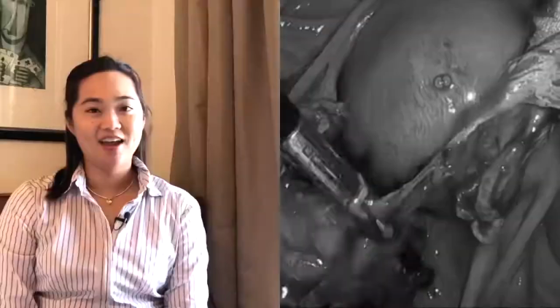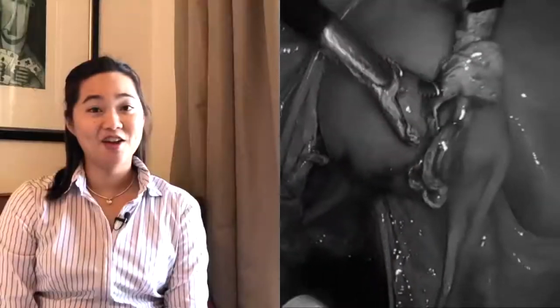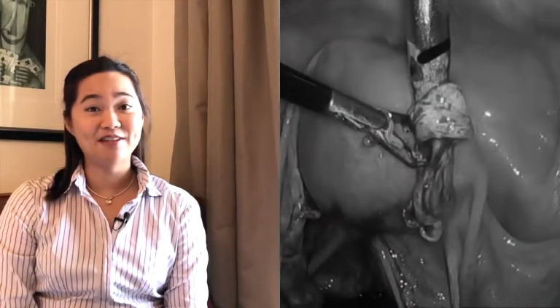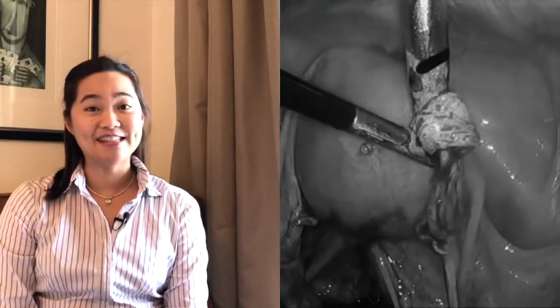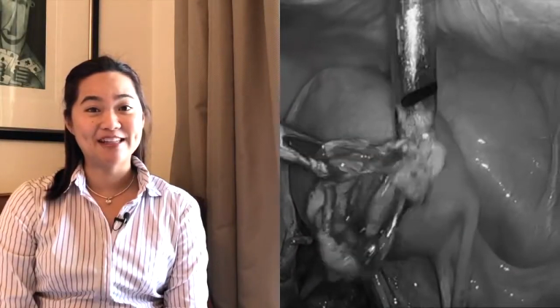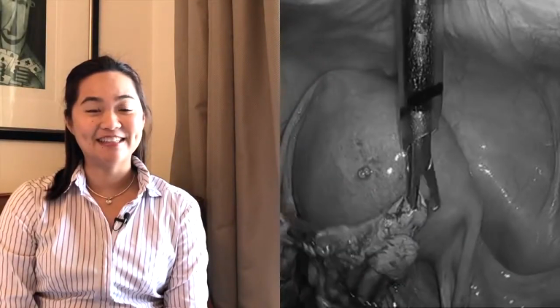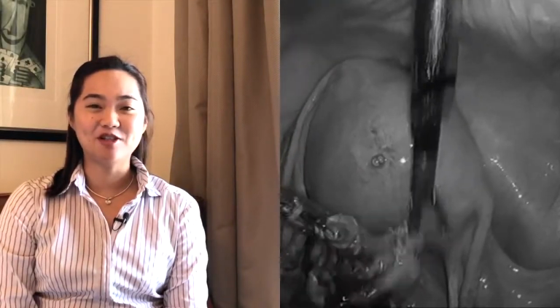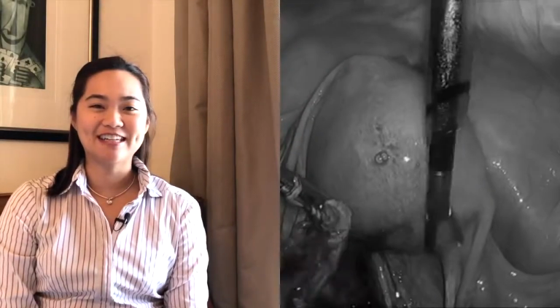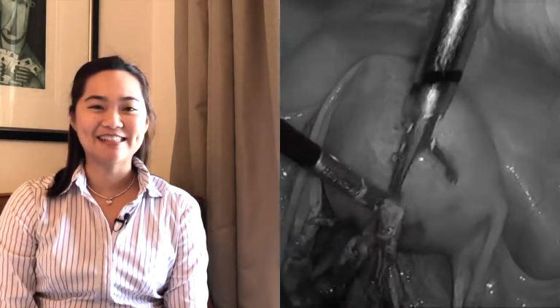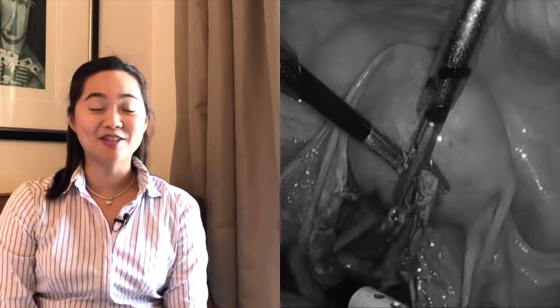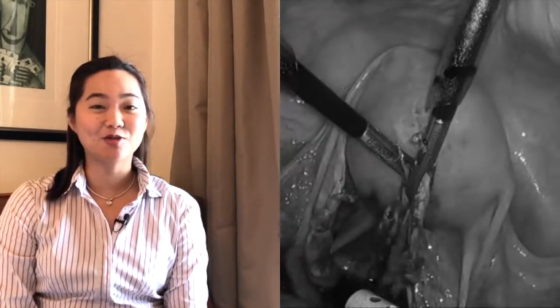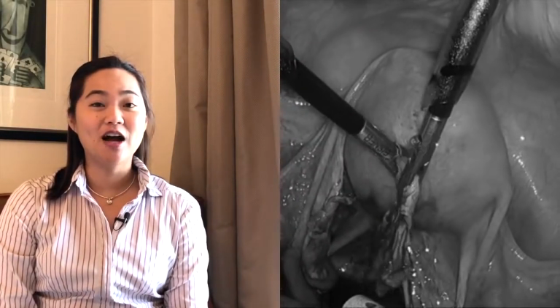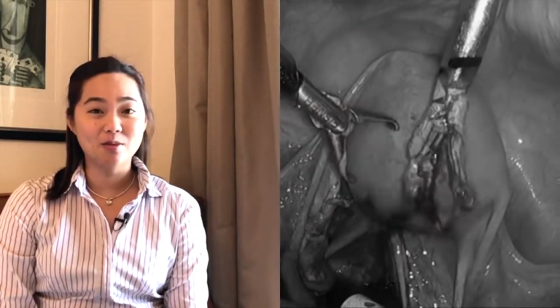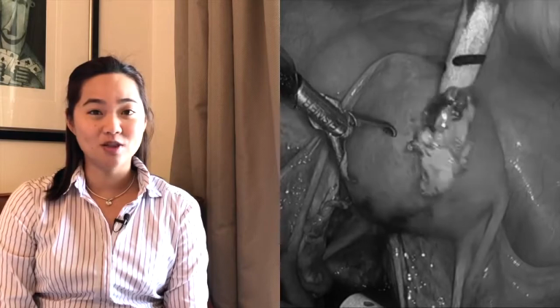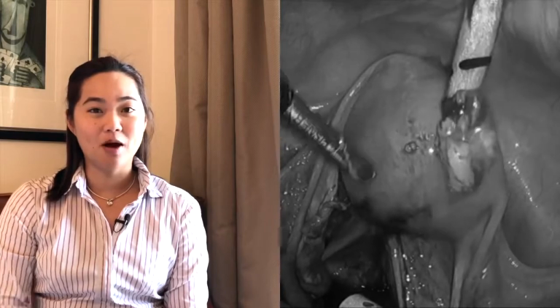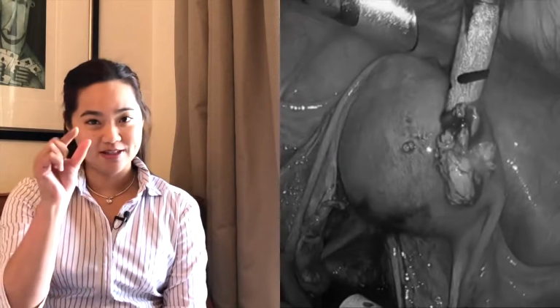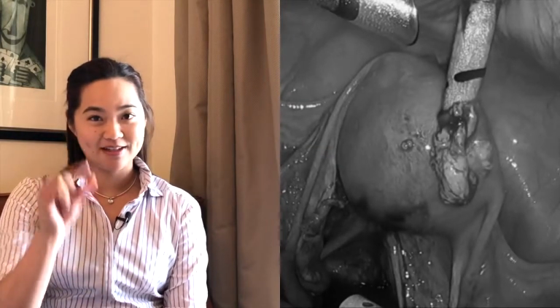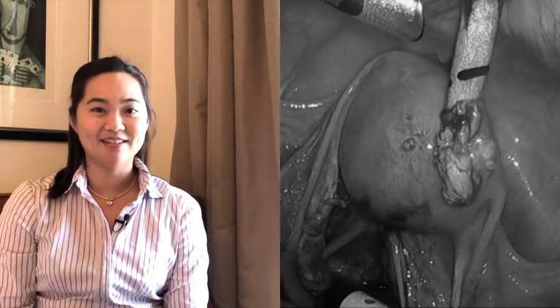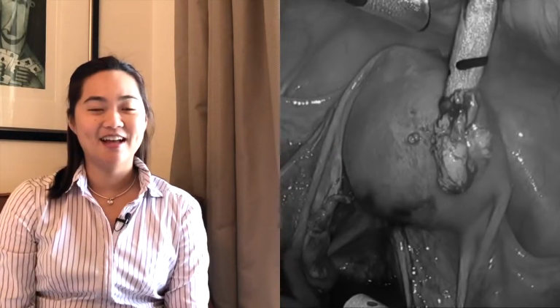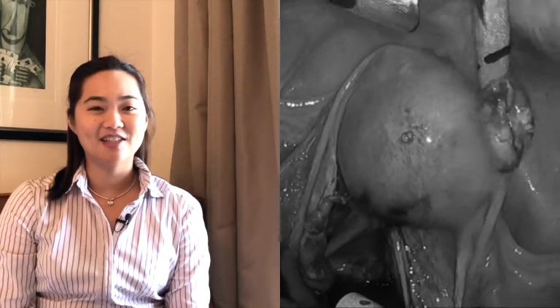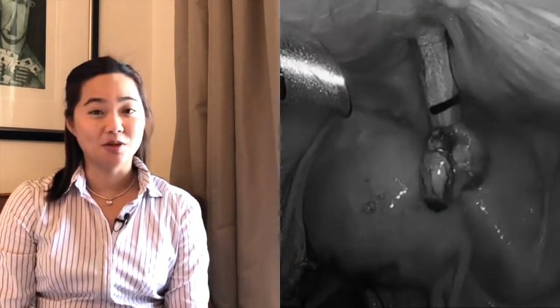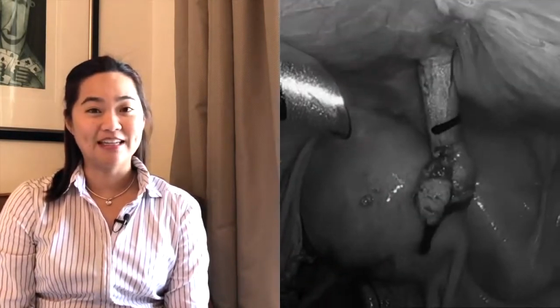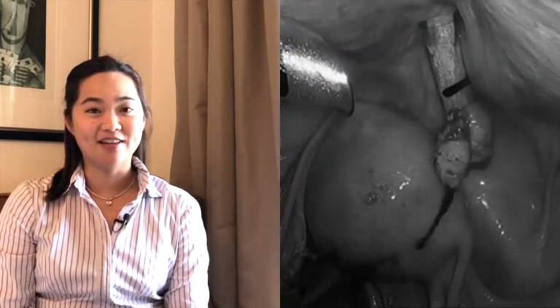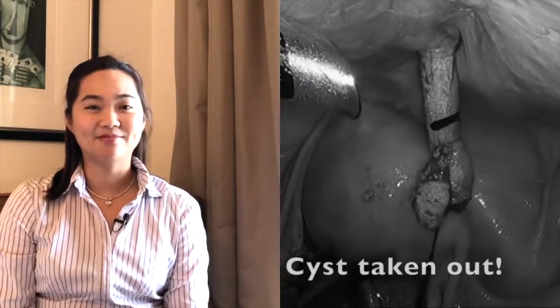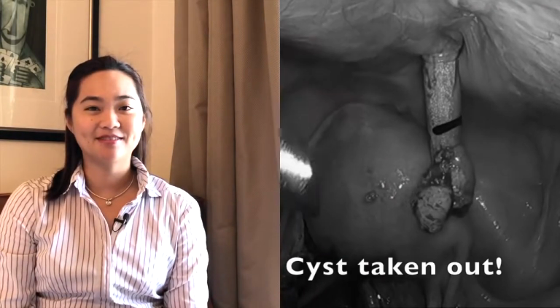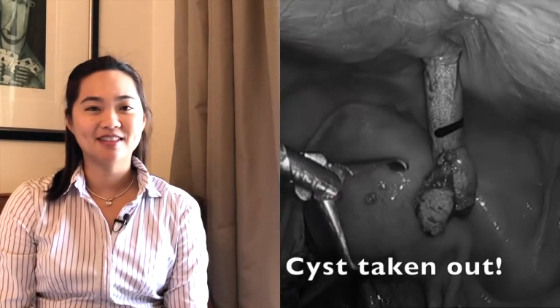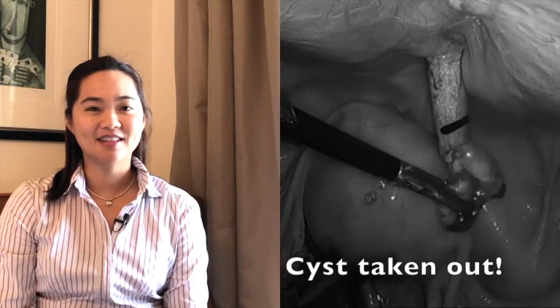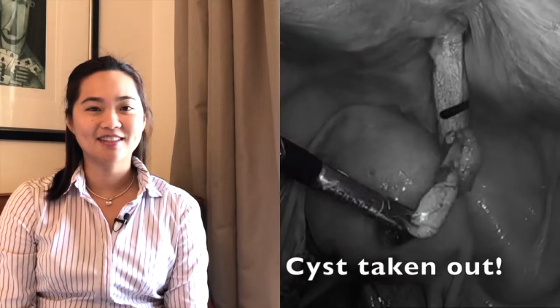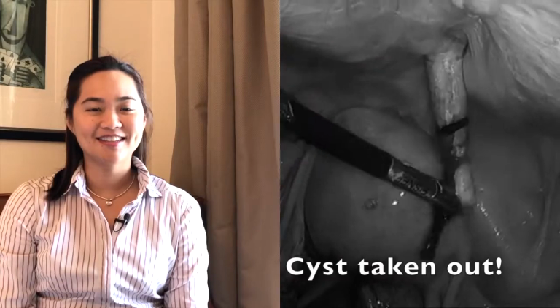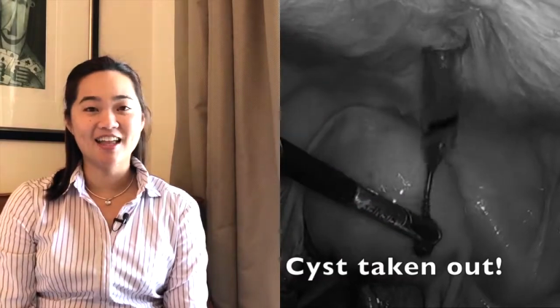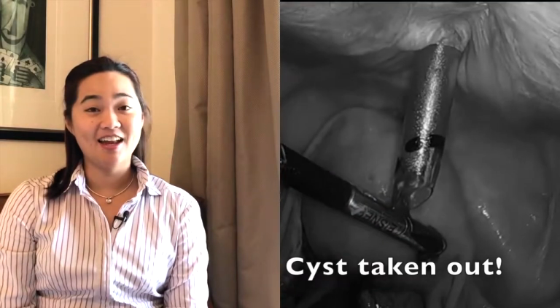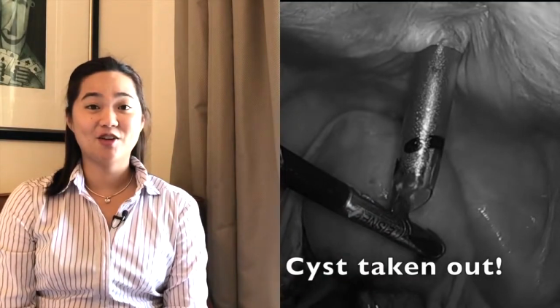And there you have it — it's separated. Now we're just going to take the cyst out through another port, about one centimetre size, just along the bikini line there. And out it goes.